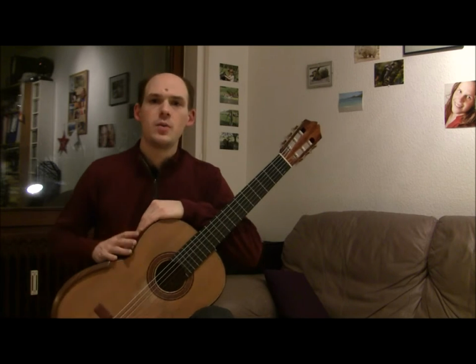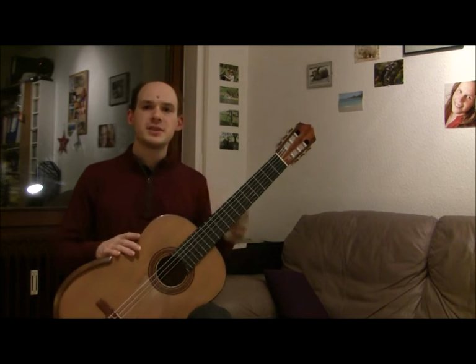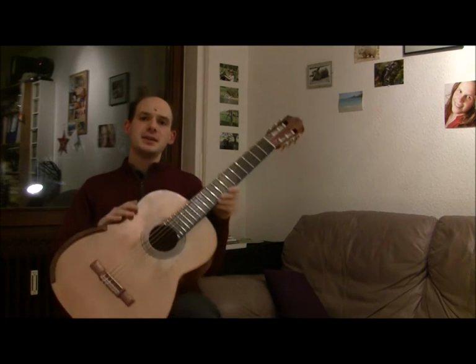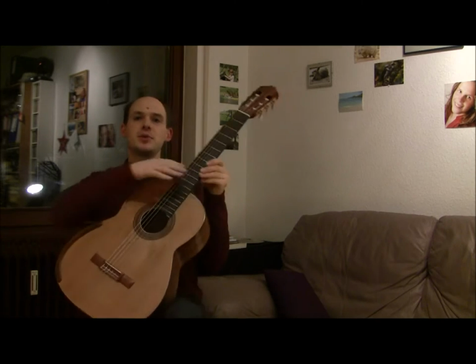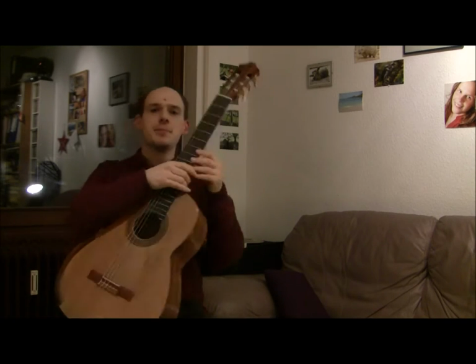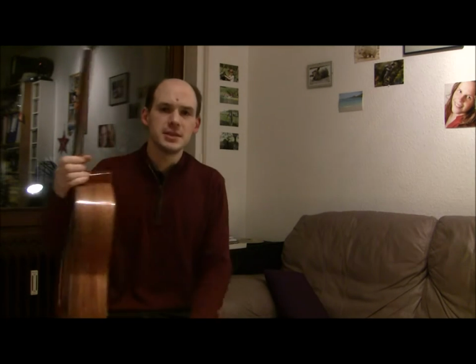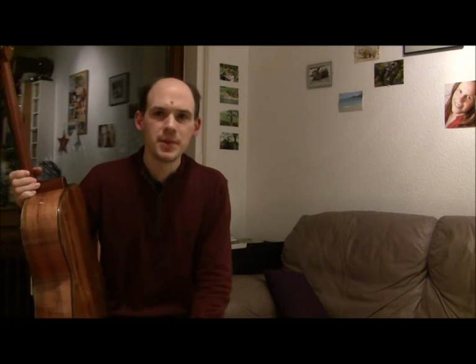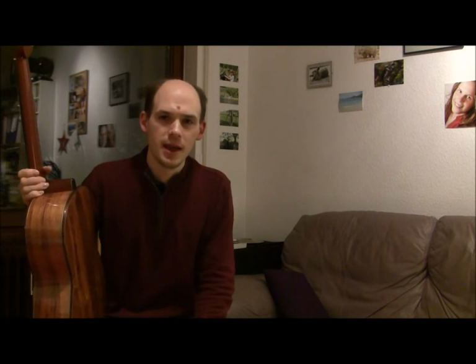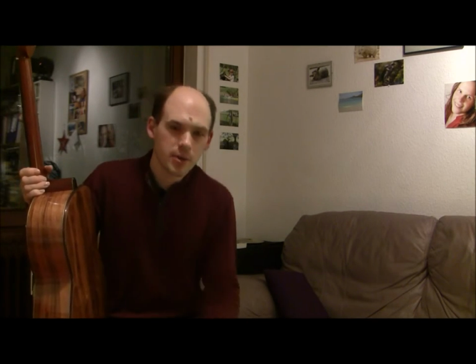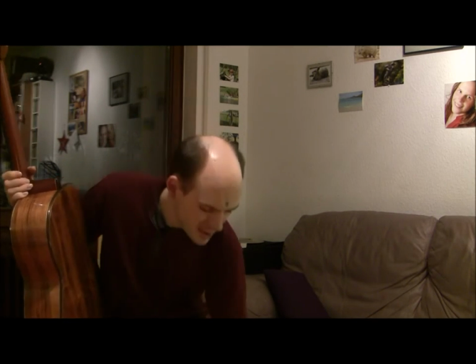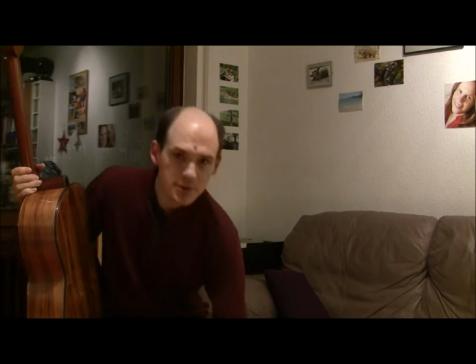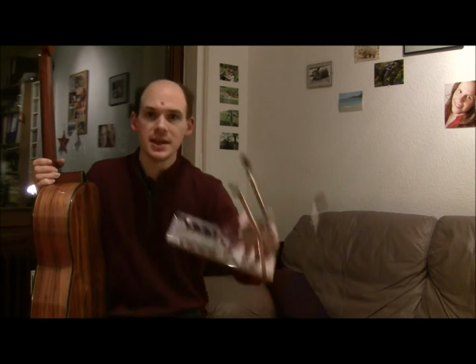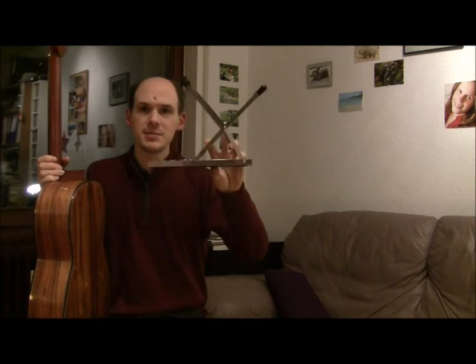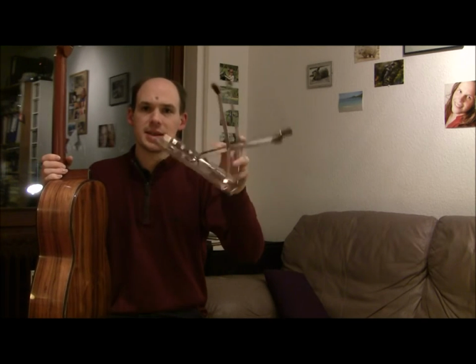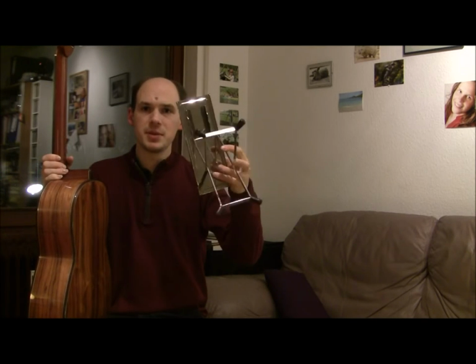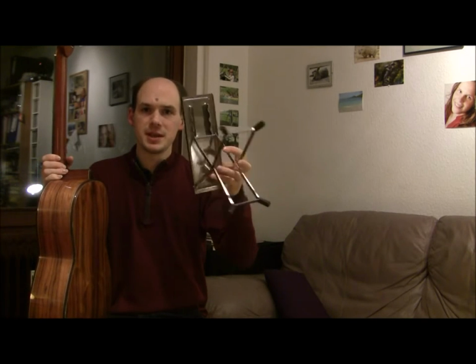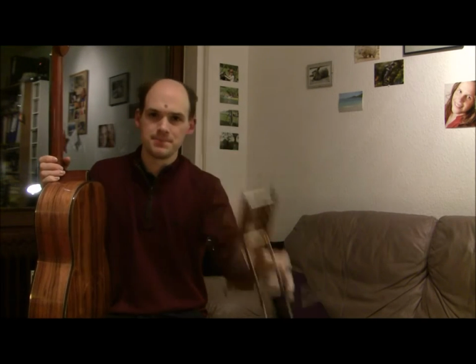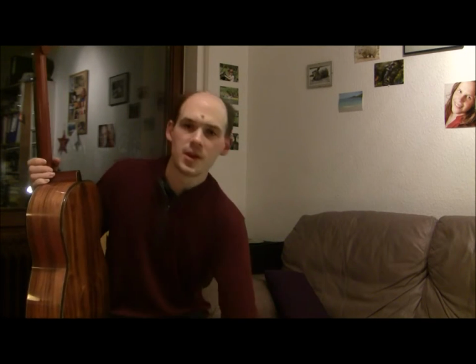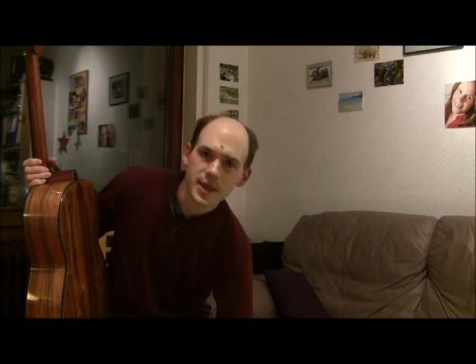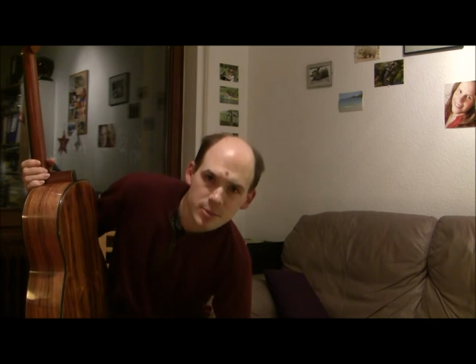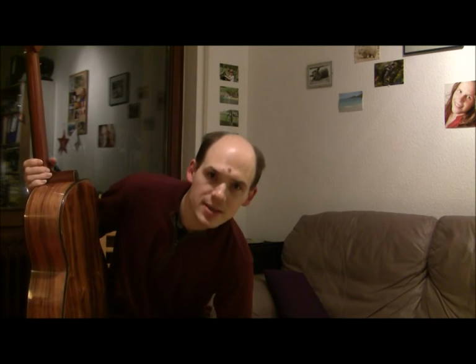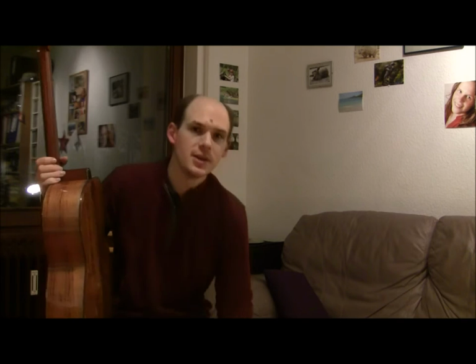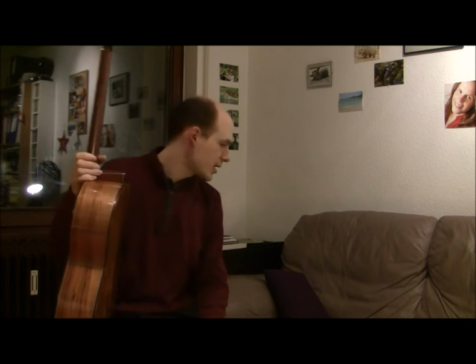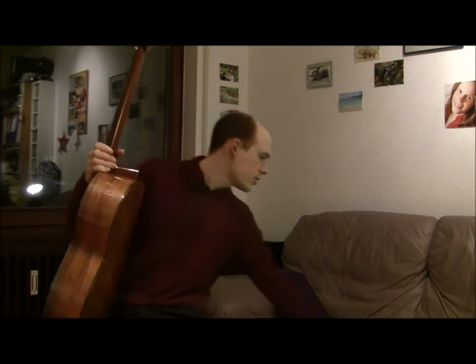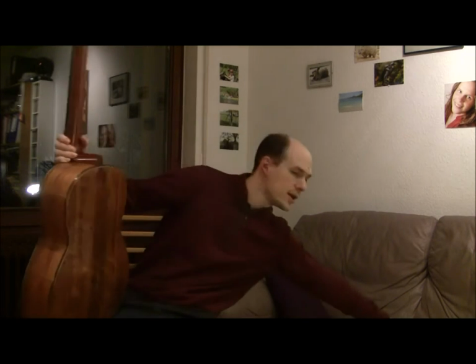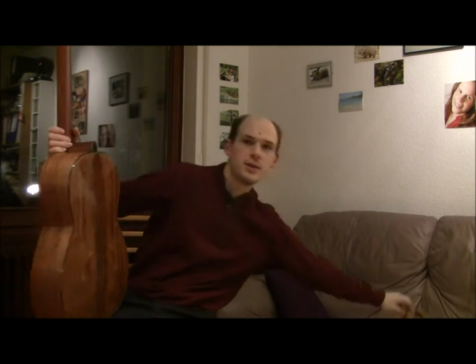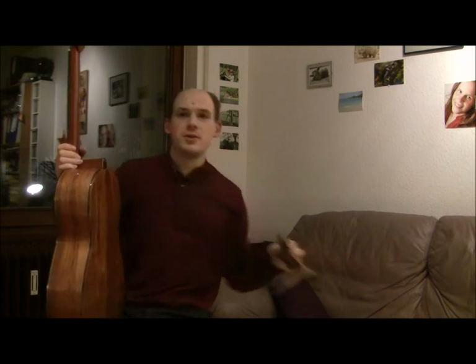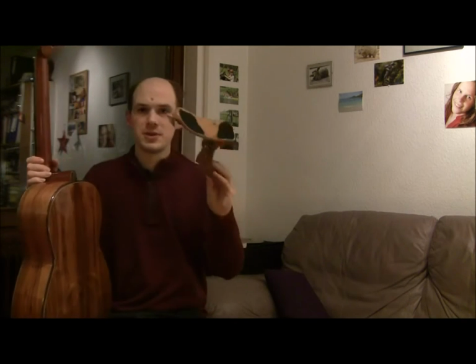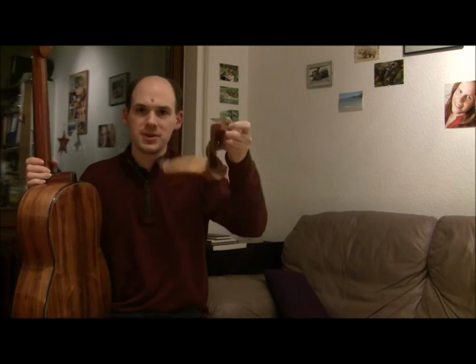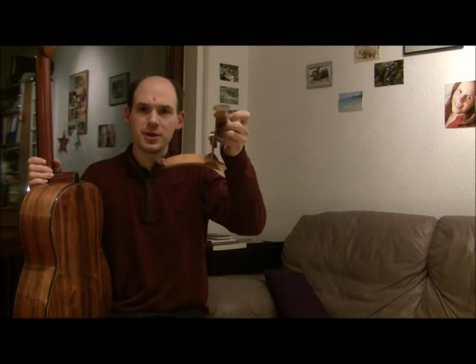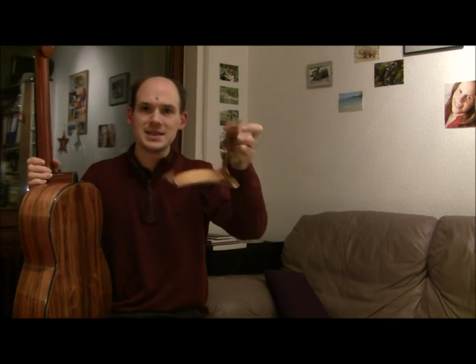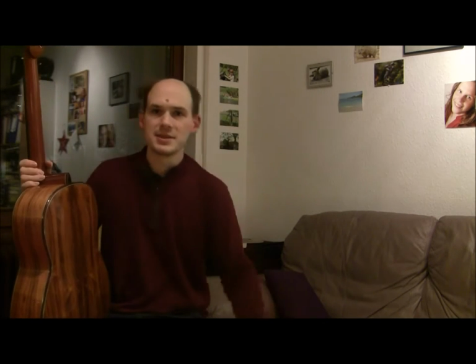We're going to start by talking about position, and I'm going to be using a footstool today because that's how most people start. There are other guitar supports available like the Ergo Play or this terrific piece of work by Lance Litchfield.